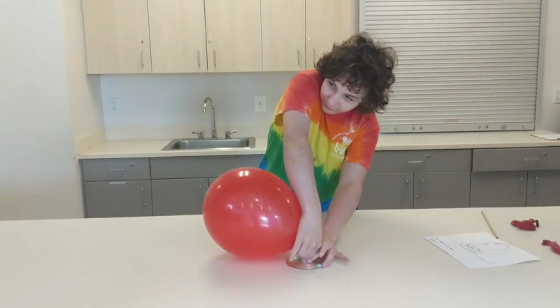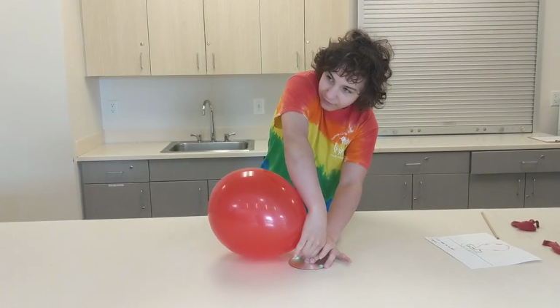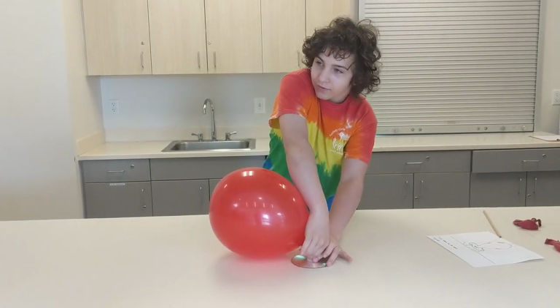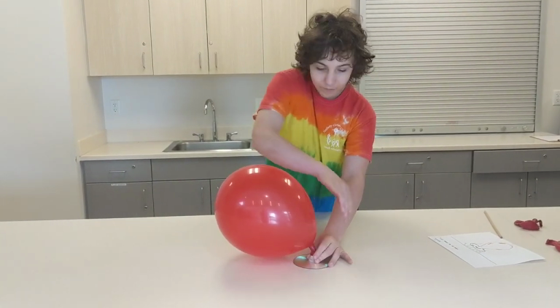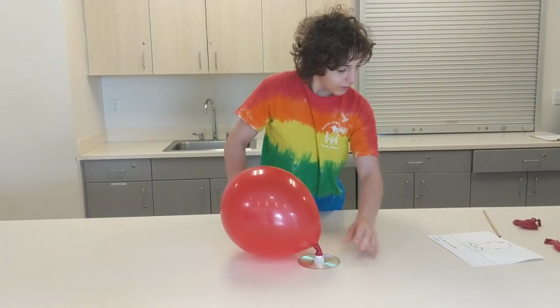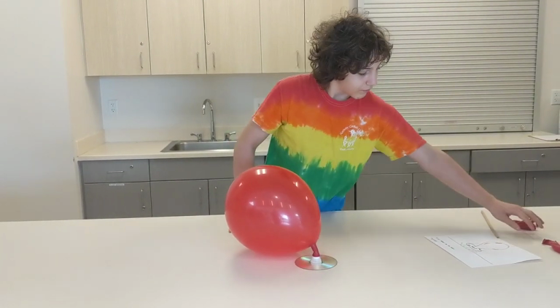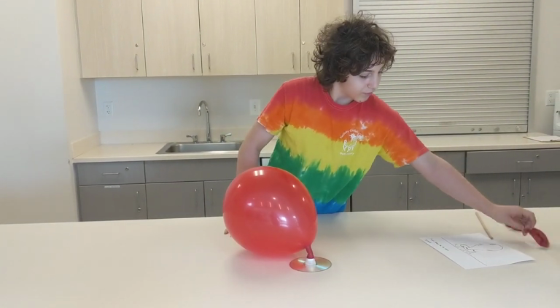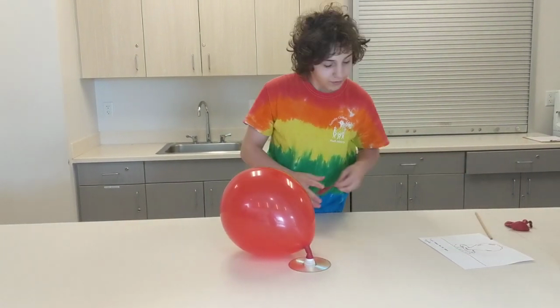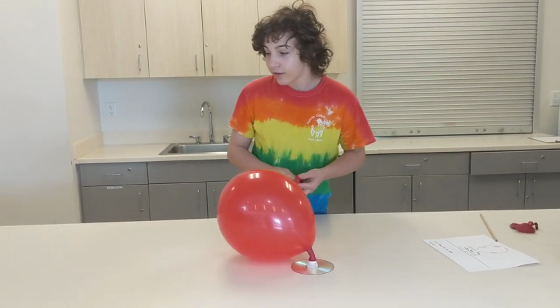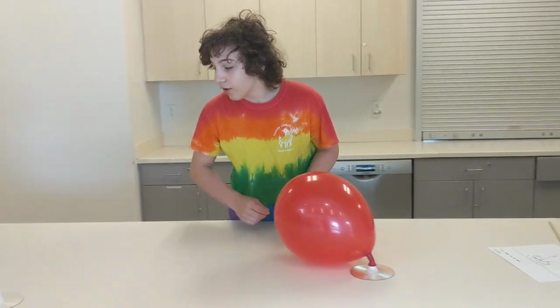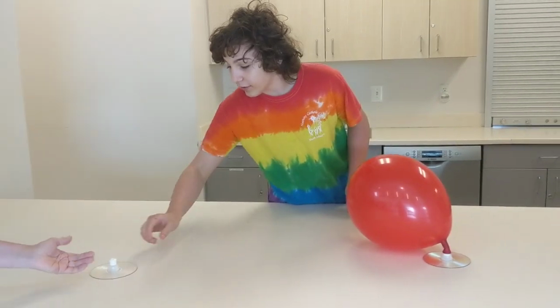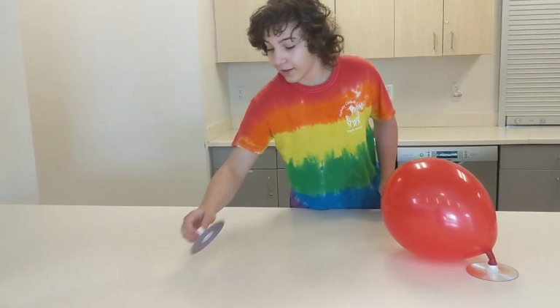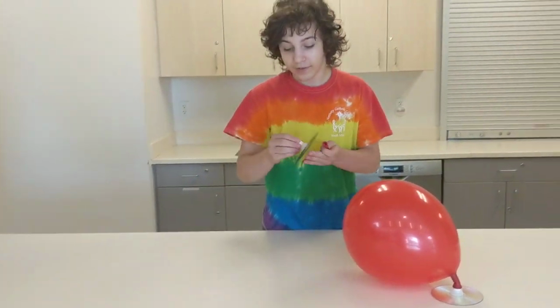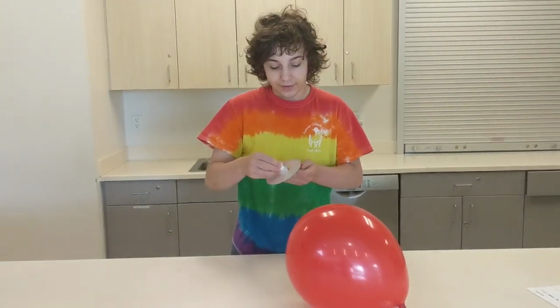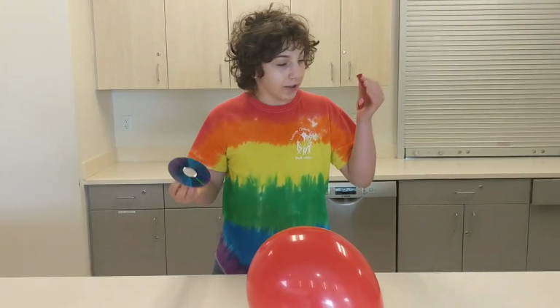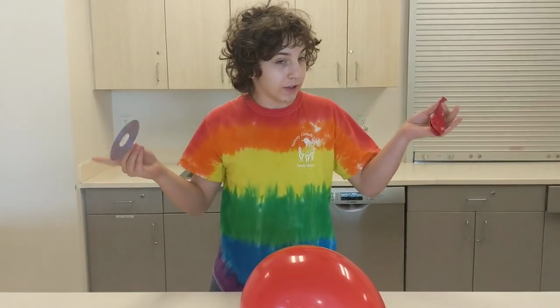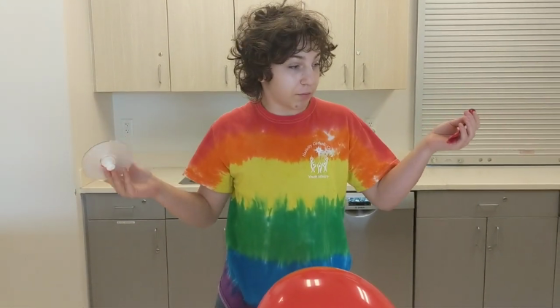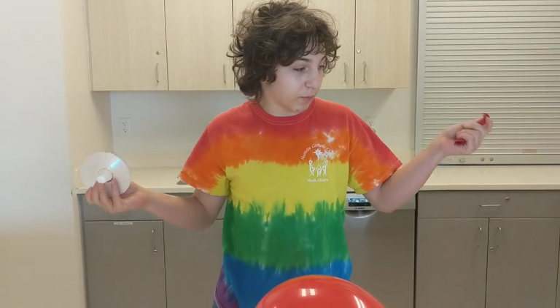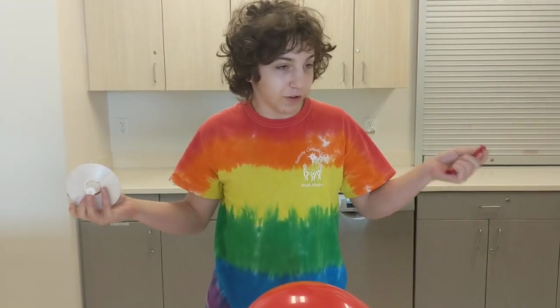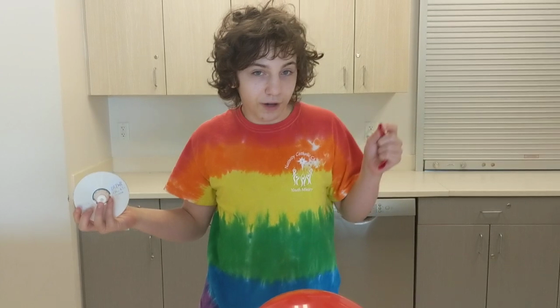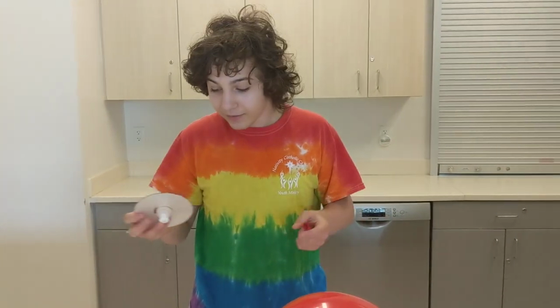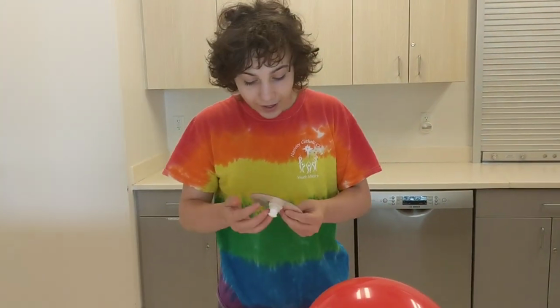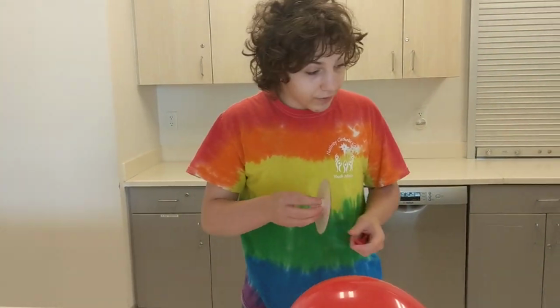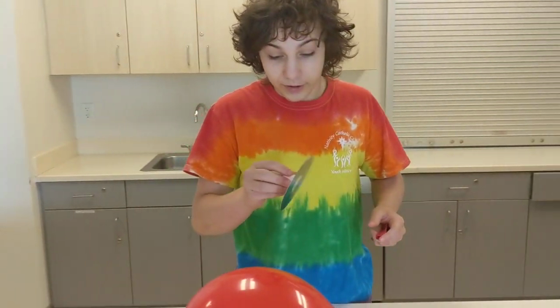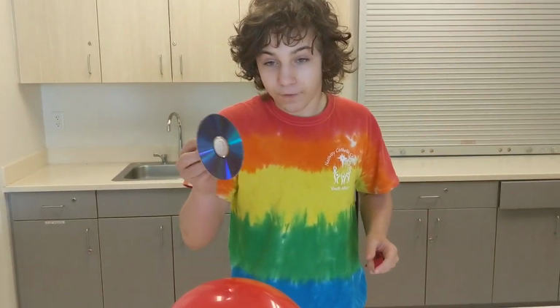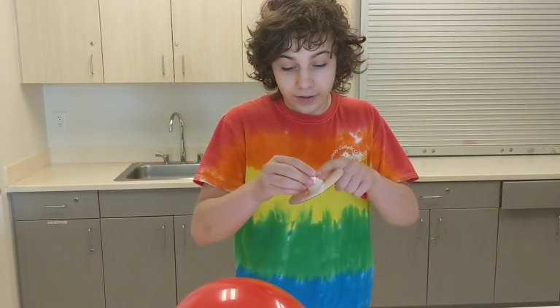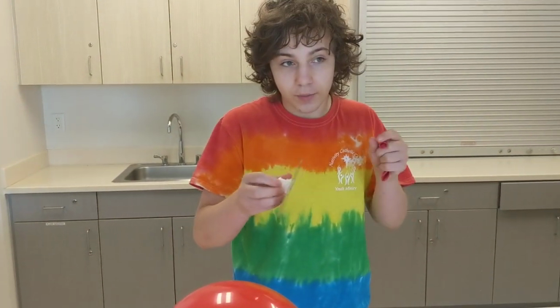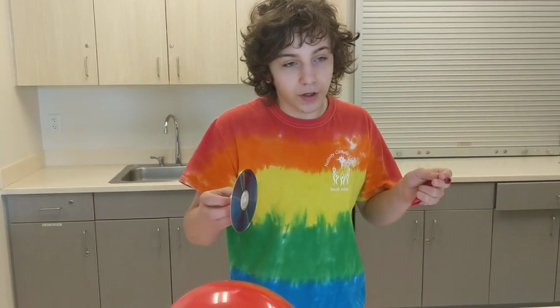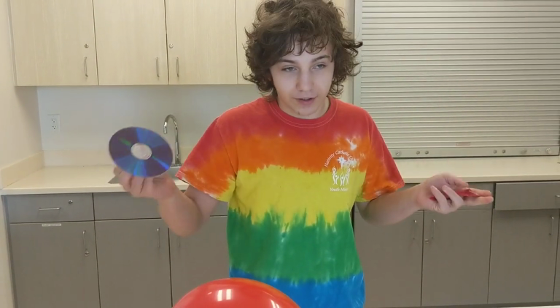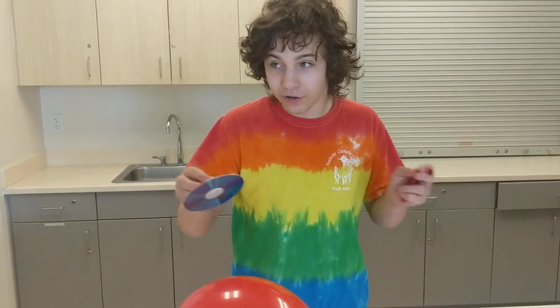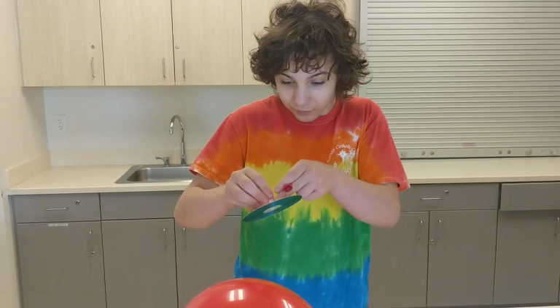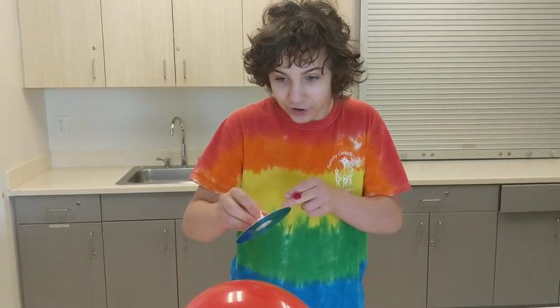What kind of supplies are our friends going to need in order to make their hovercraft? All you are going to need is the disc and the balloon that were provided to you on Friday. And if the disc and the nozzle come off, don't worry, you just need a hot glue gun to reattach it.